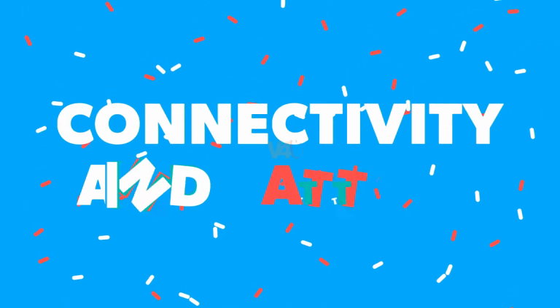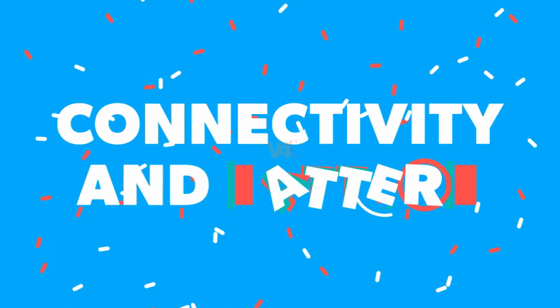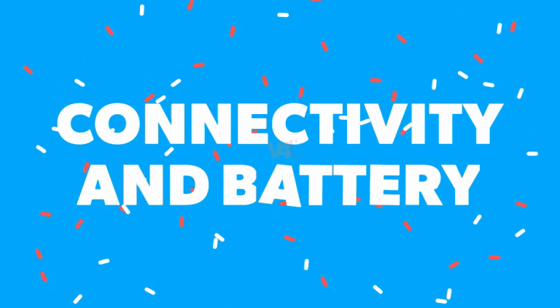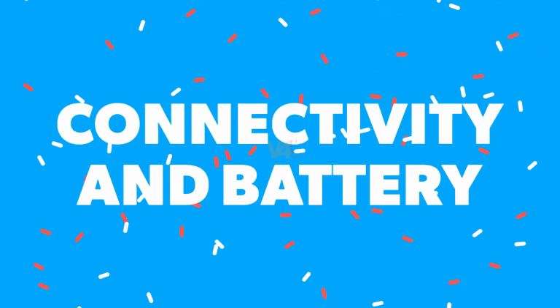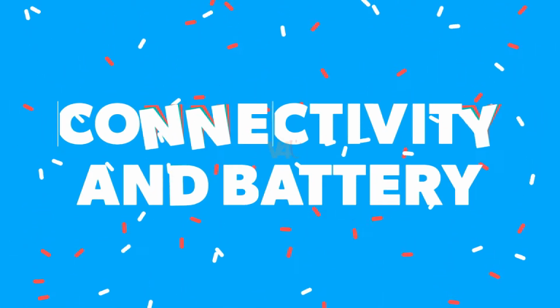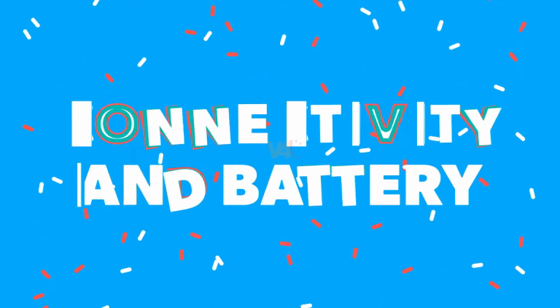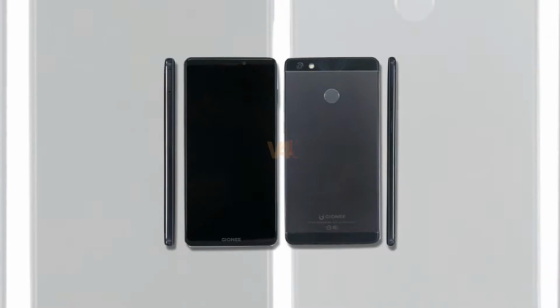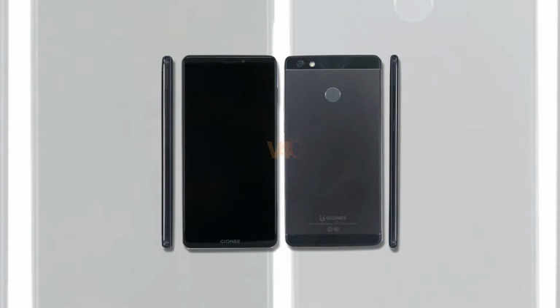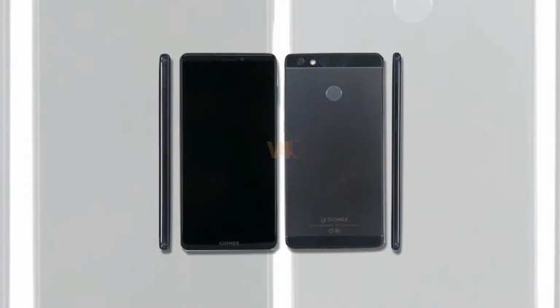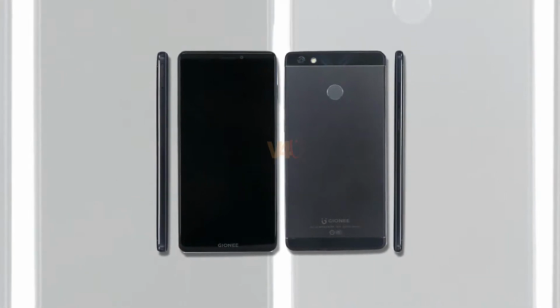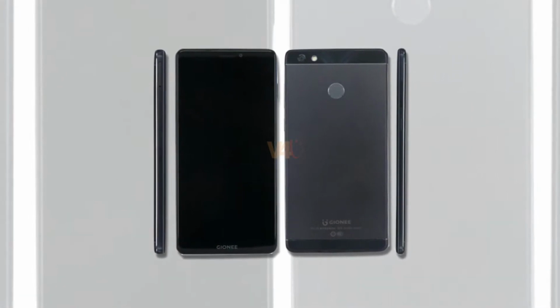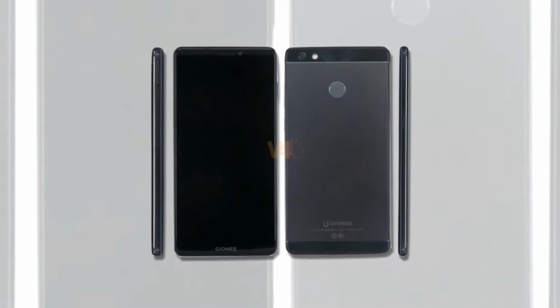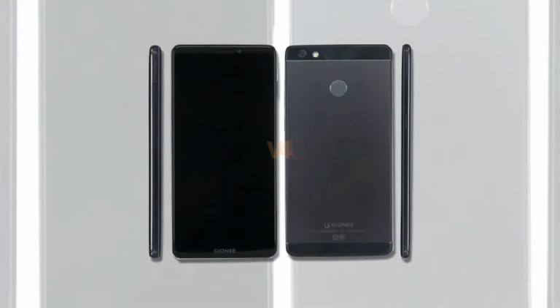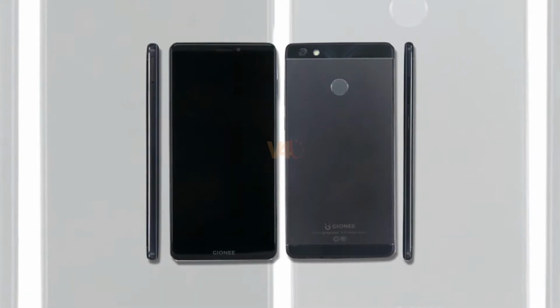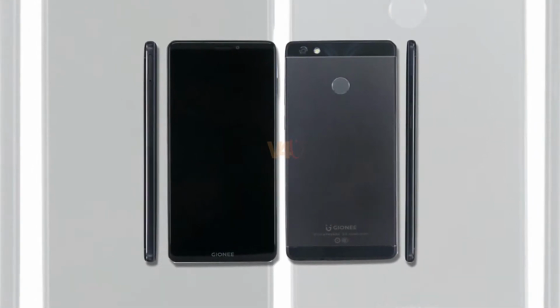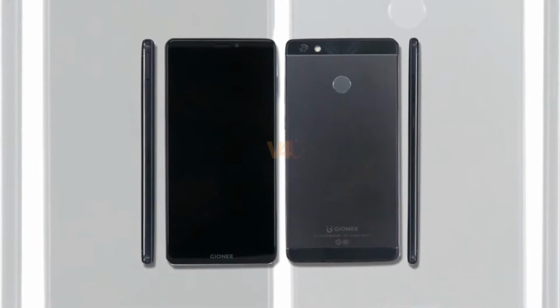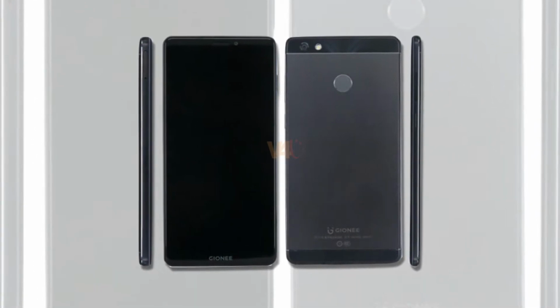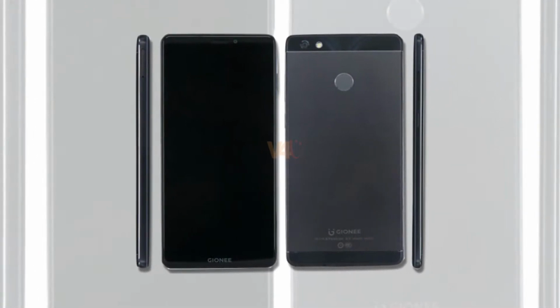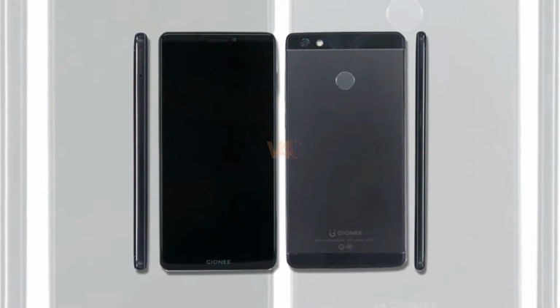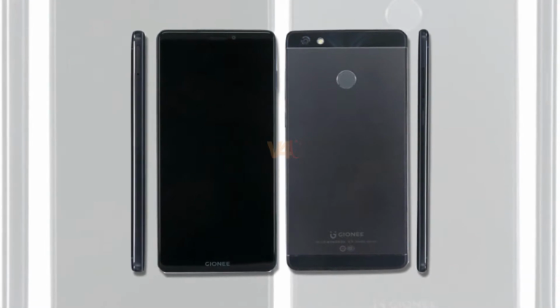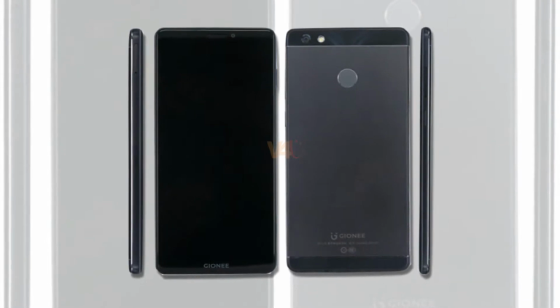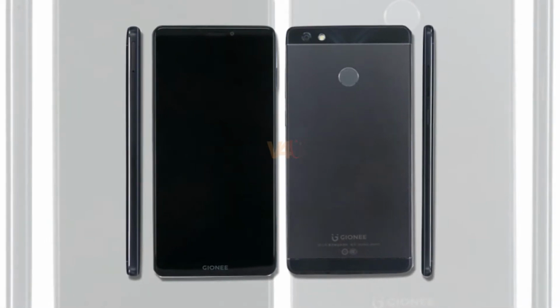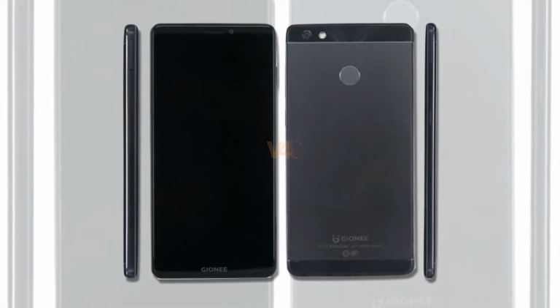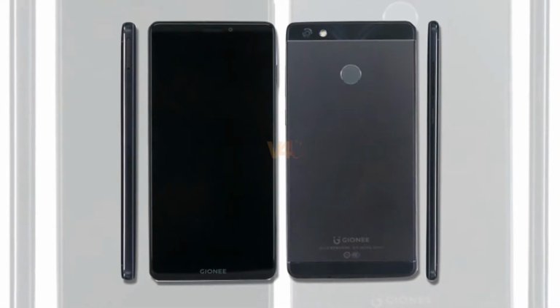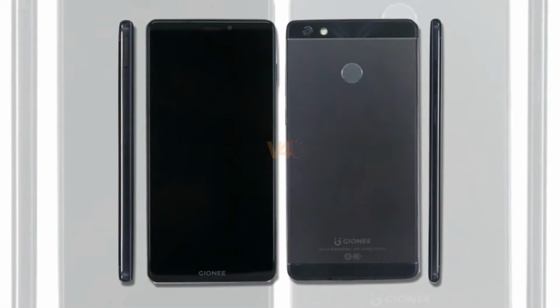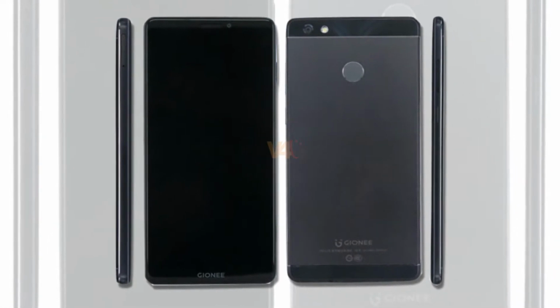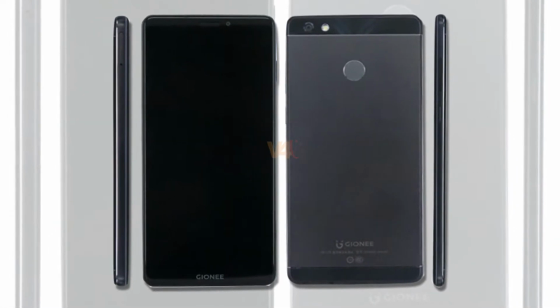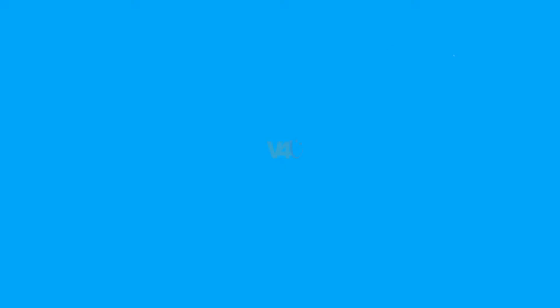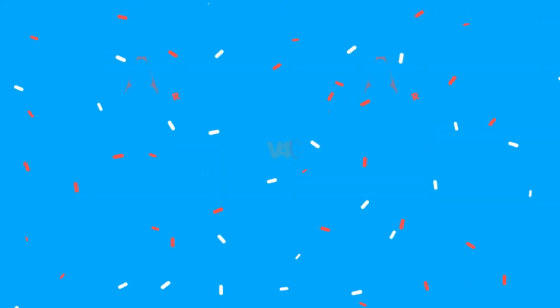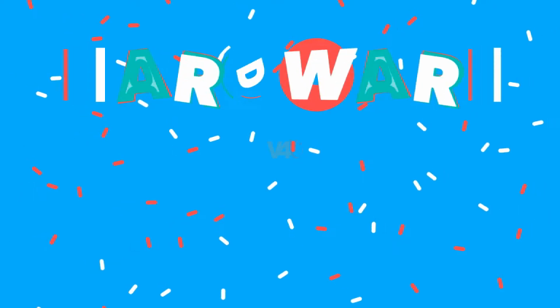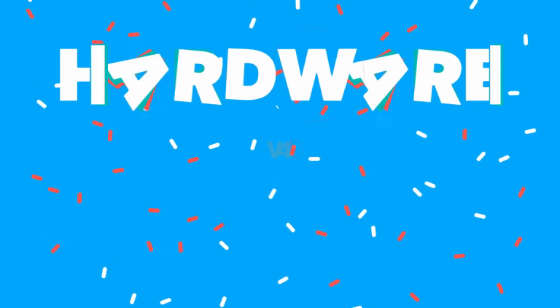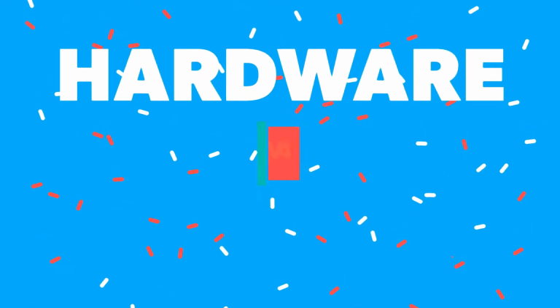Gionee M7 Power connectivity and battery: comes with dual SIM, 4G VoLTE, Wi-Fi, mobile hotspot, Bluetooth, and GPS. It supports a 5000mAh Li-Po non-removable battery.